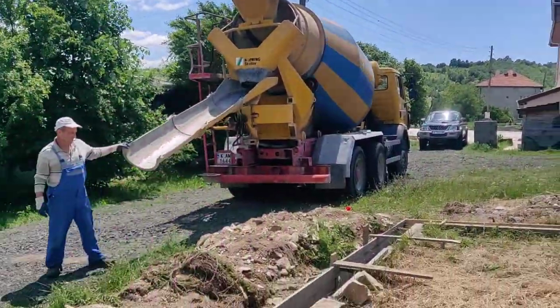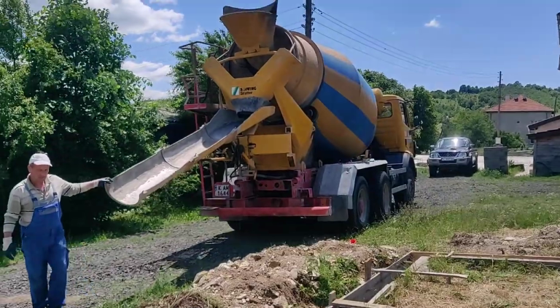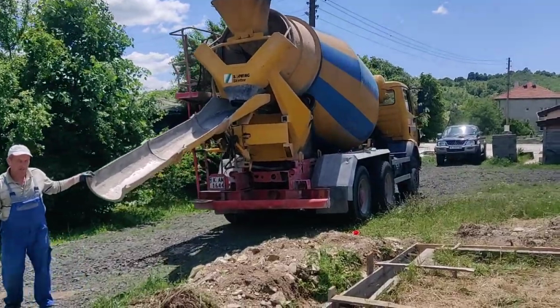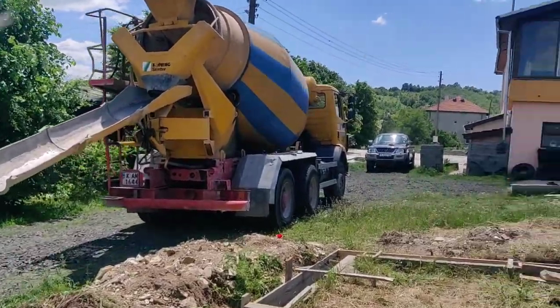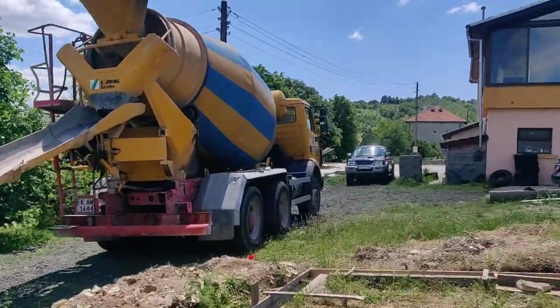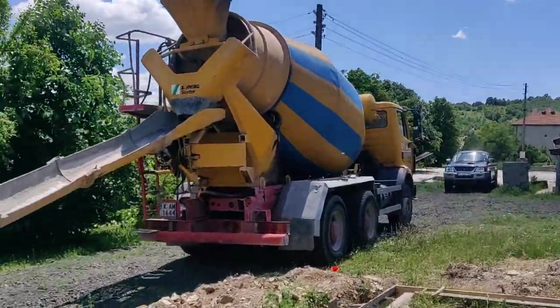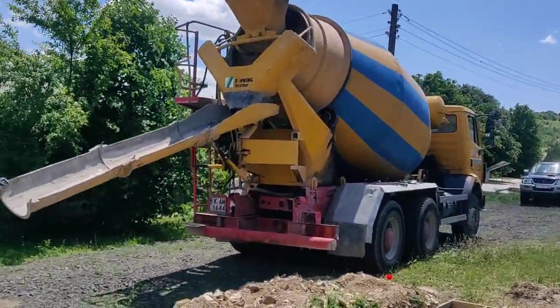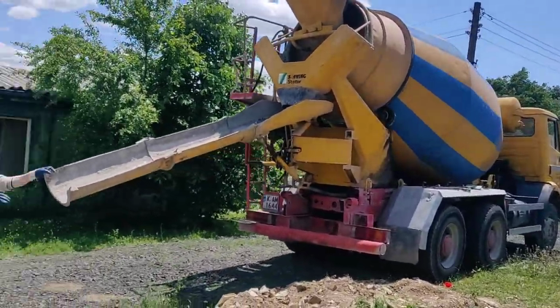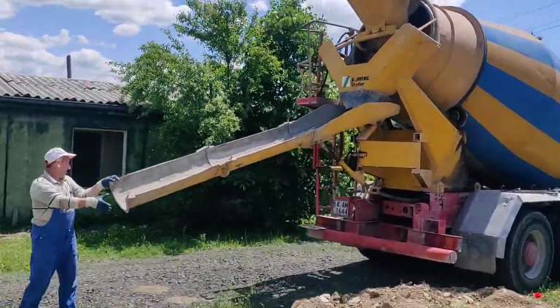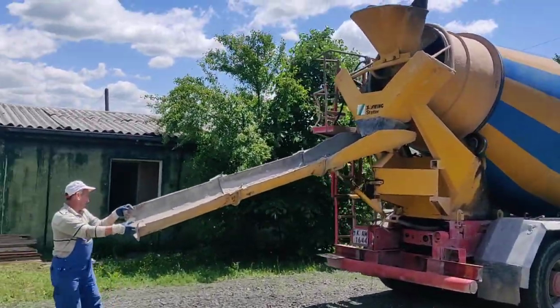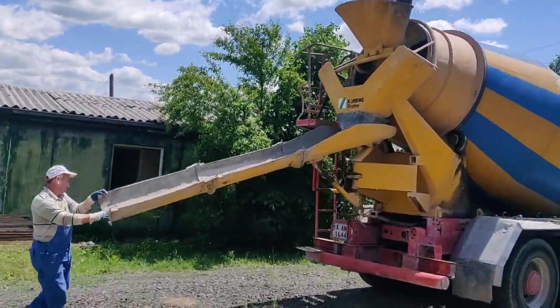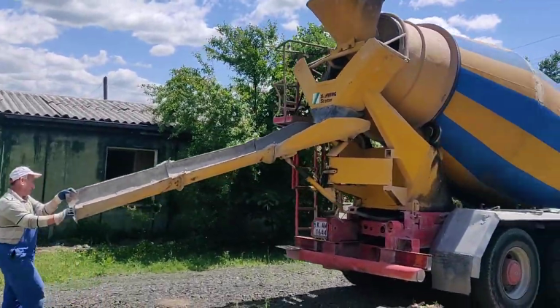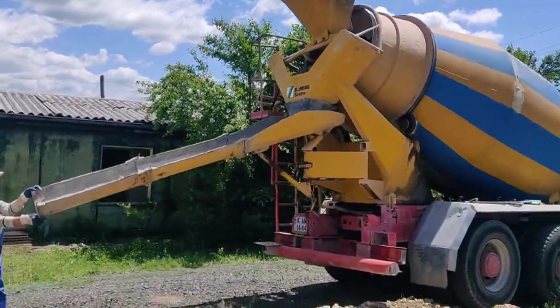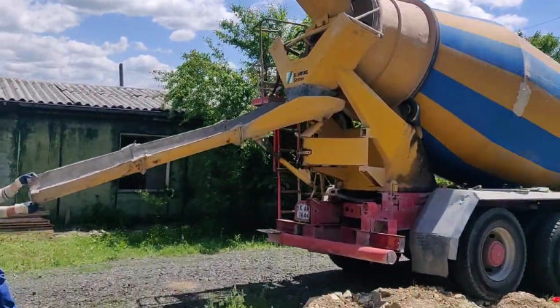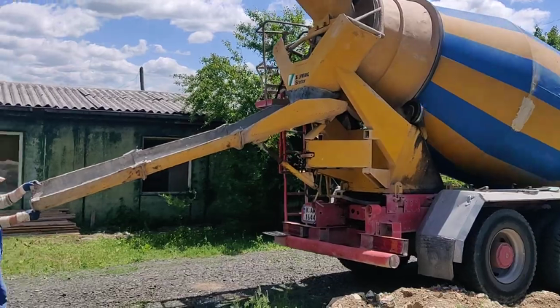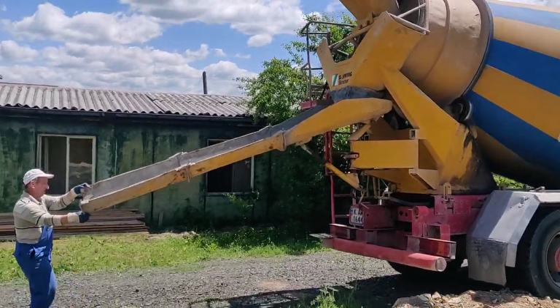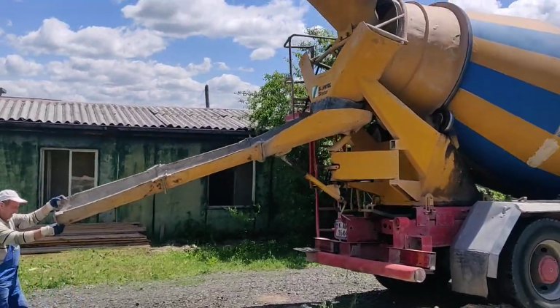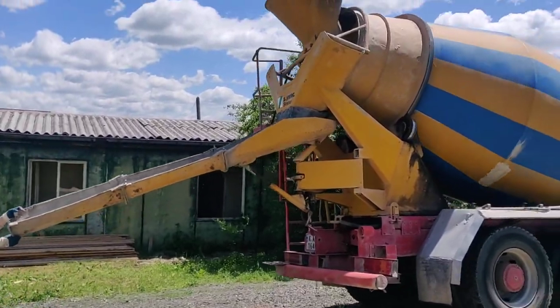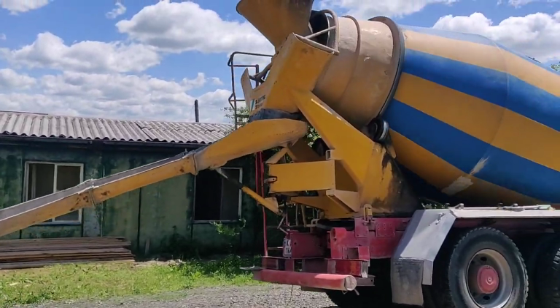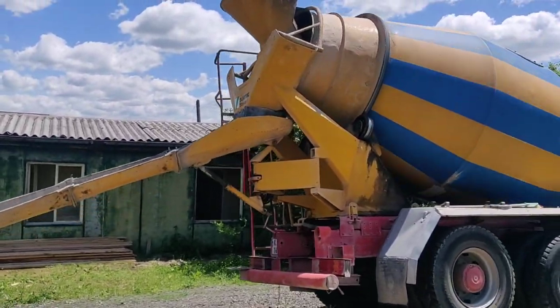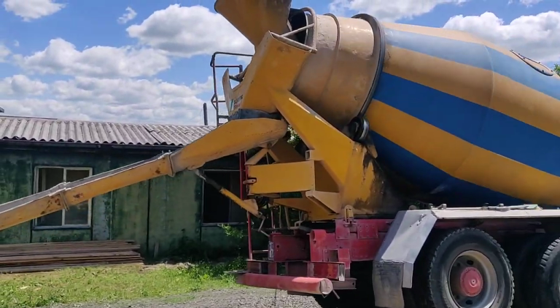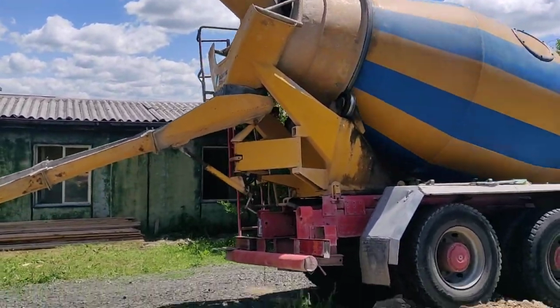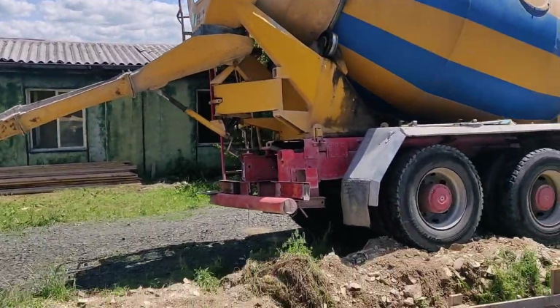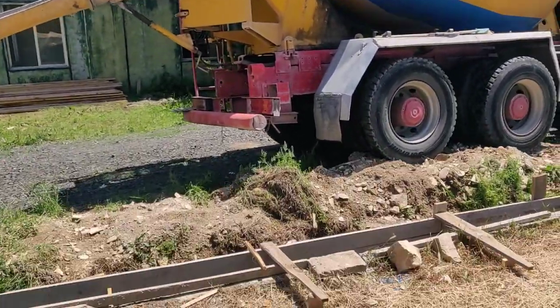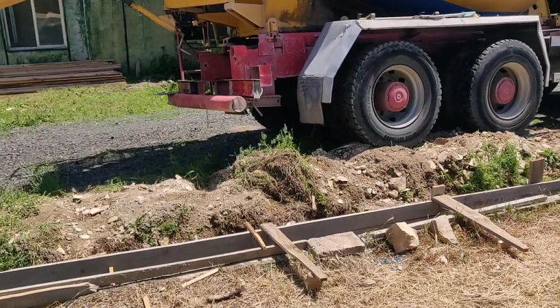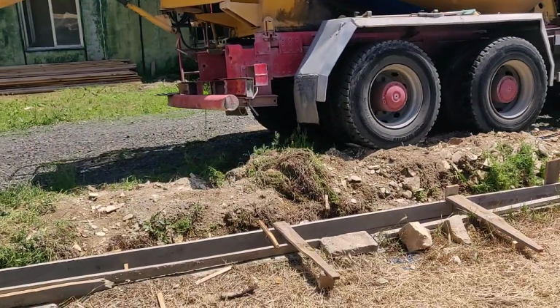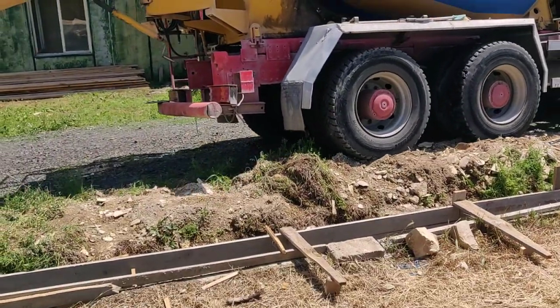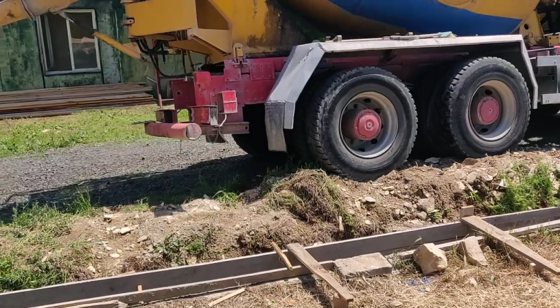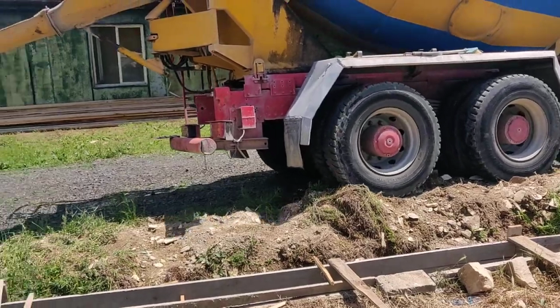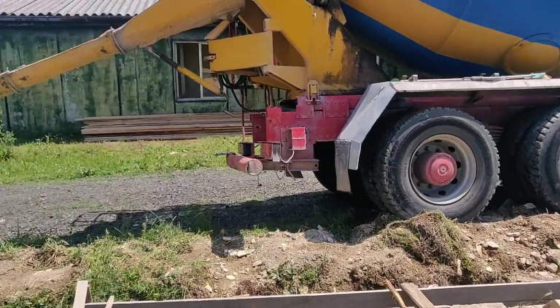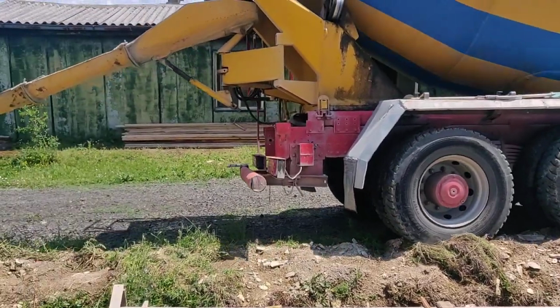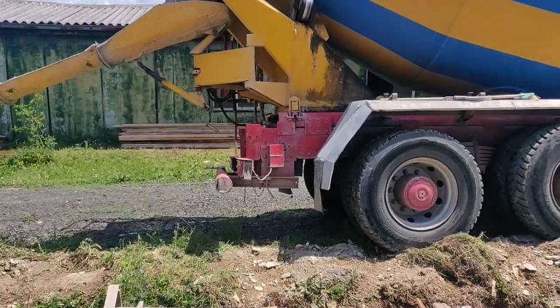It's a bit of an interesting one. We're trying to do it without a pump because it saves a lot of money. But of course it means getting close, going over that big pile there — hopefully not crushing our water.